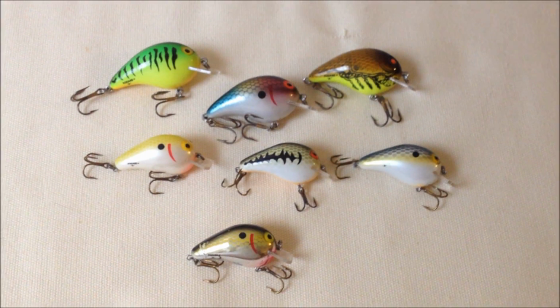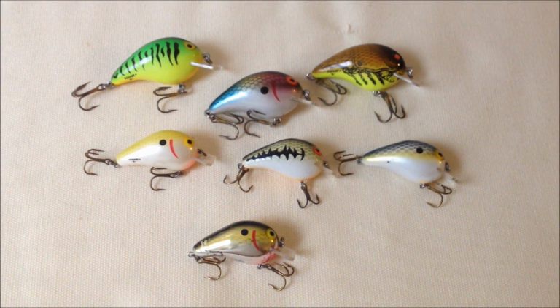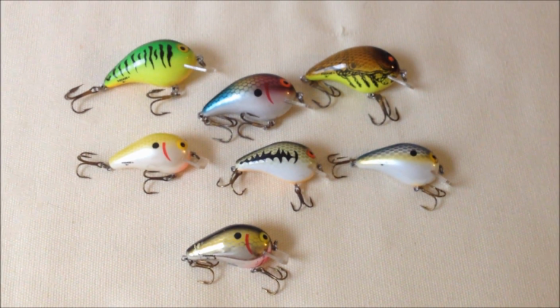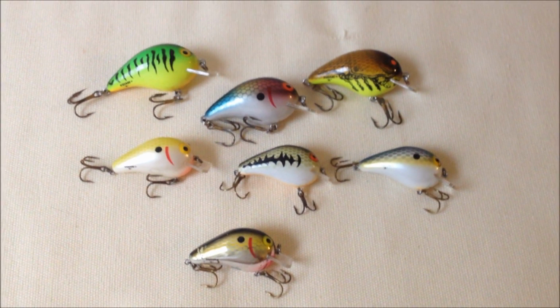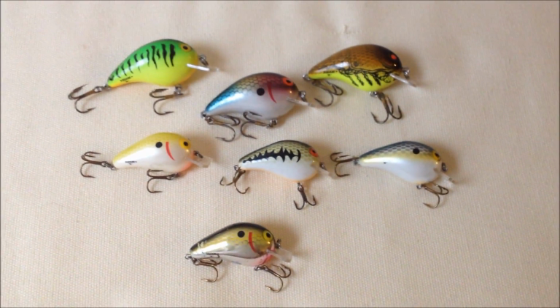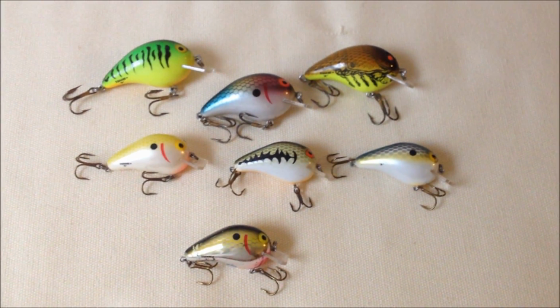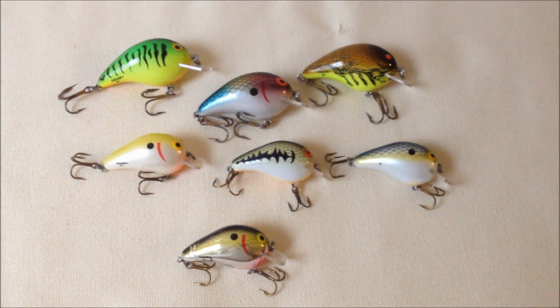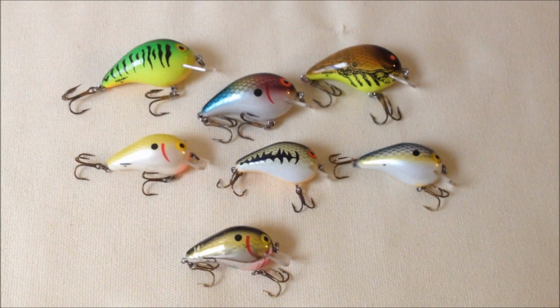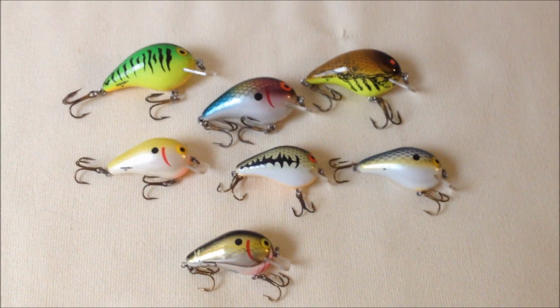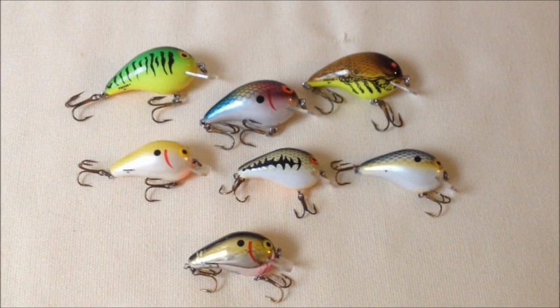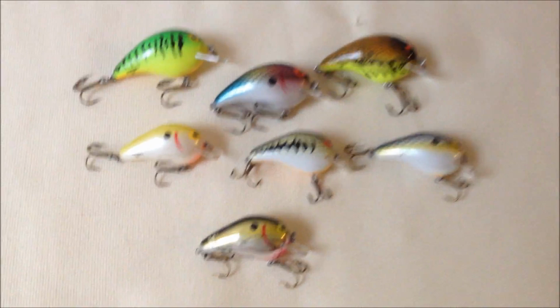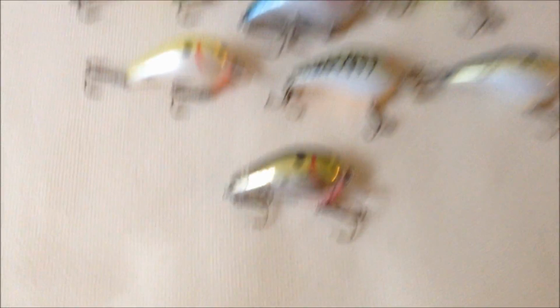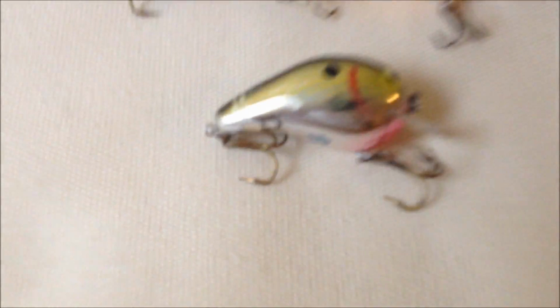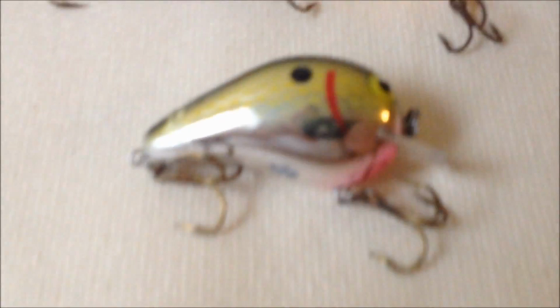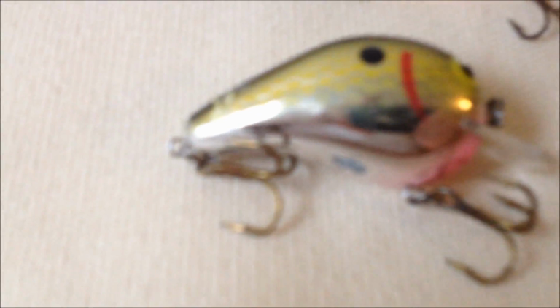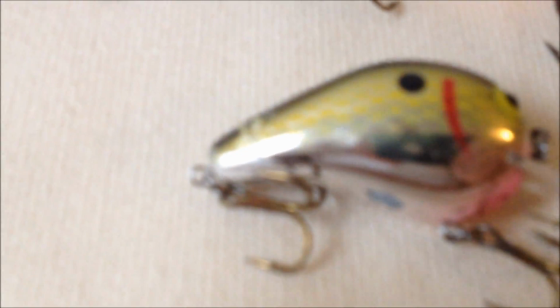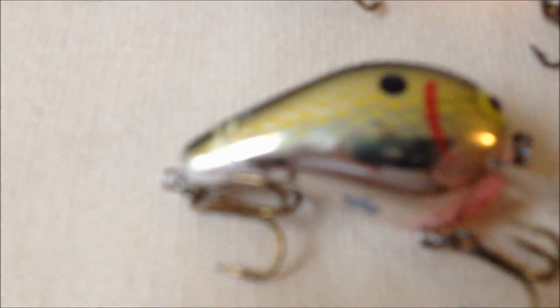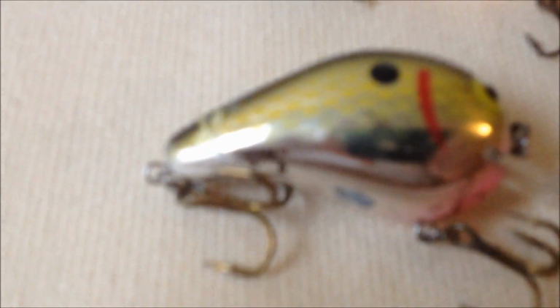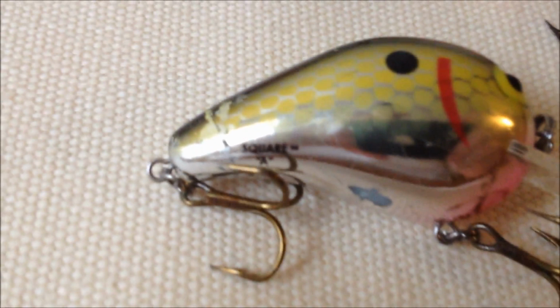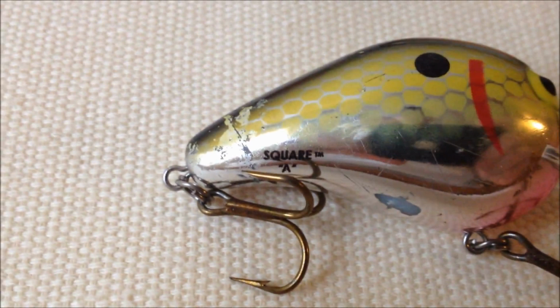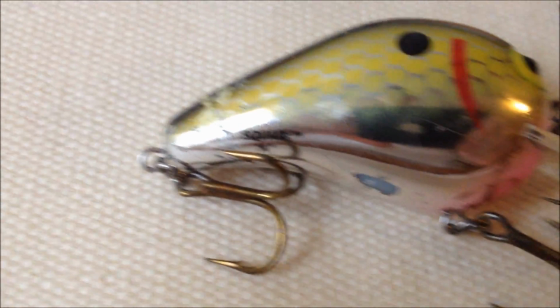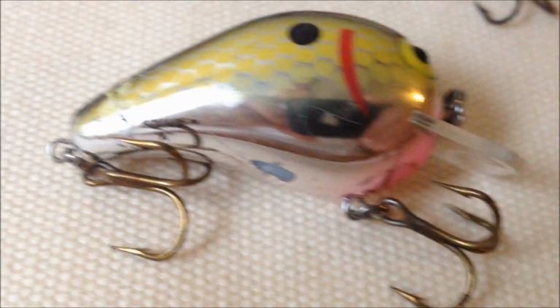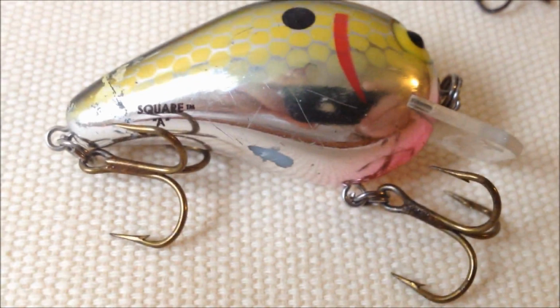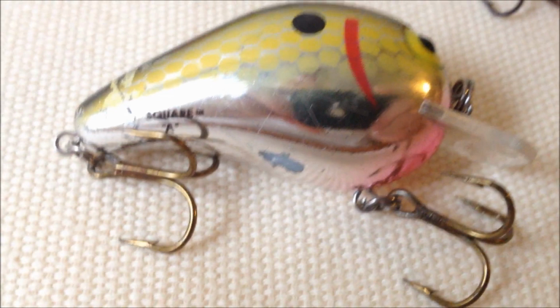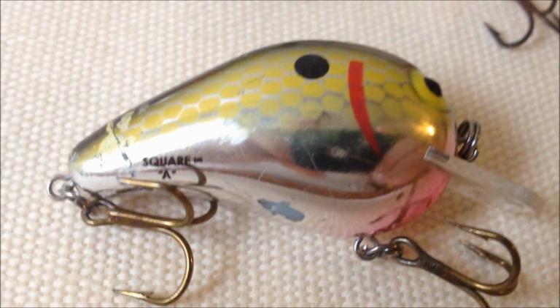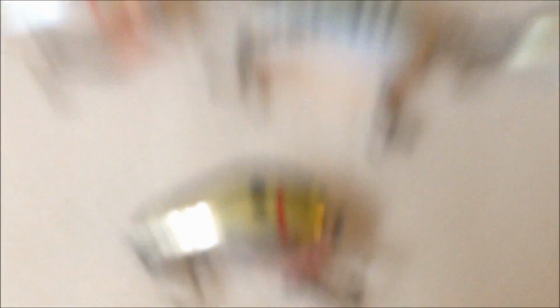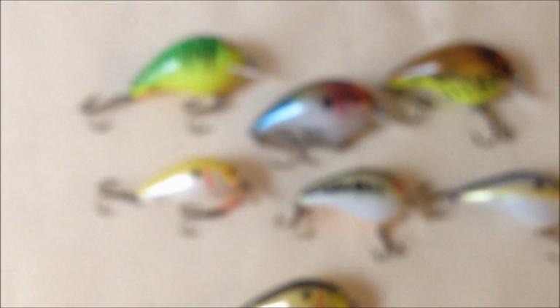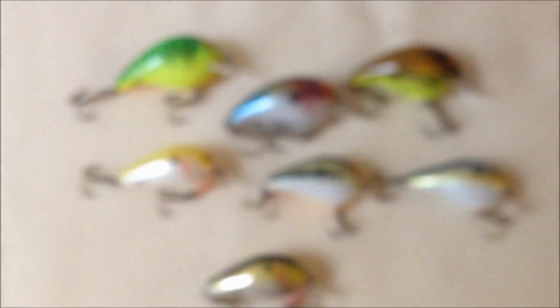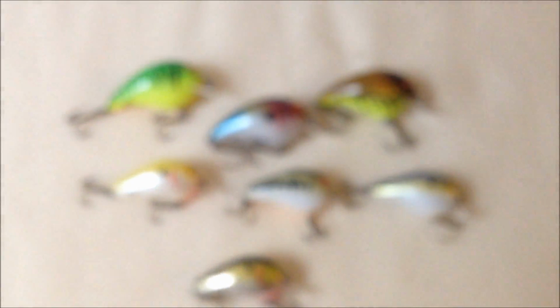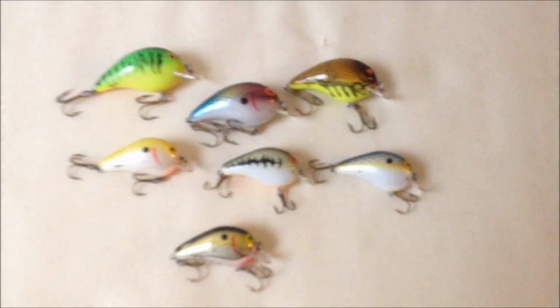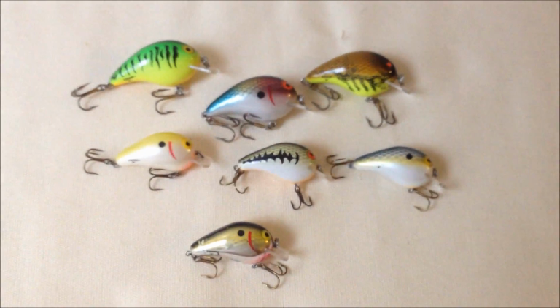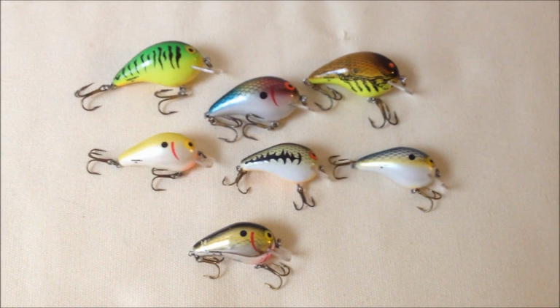The term 'you get what you pay for' goes out the window whenever you're talking about these. This small one right here has a few buffs and scratches, but that's after a lot of bass and a lot of good days.